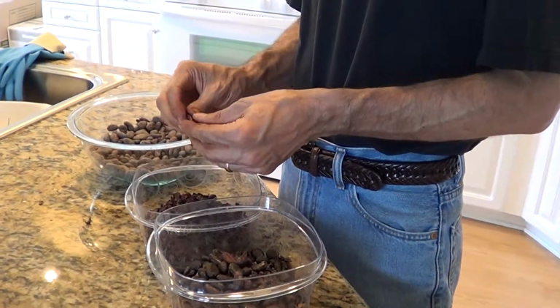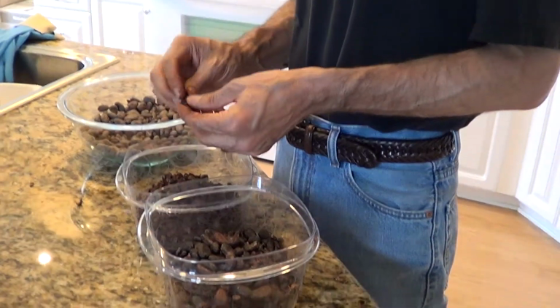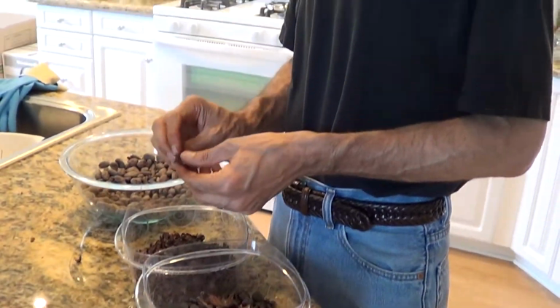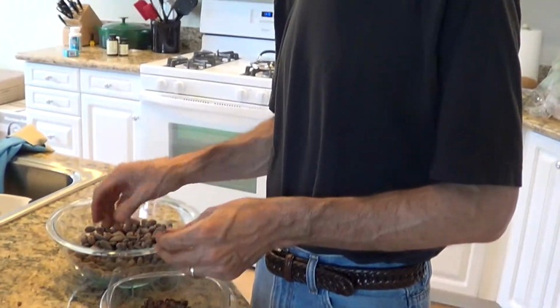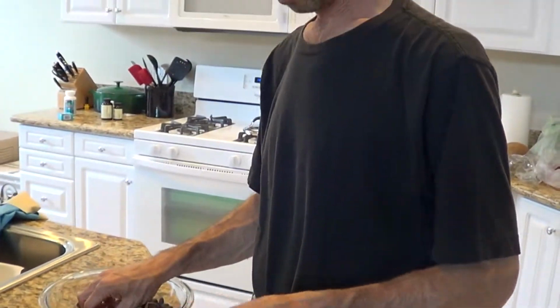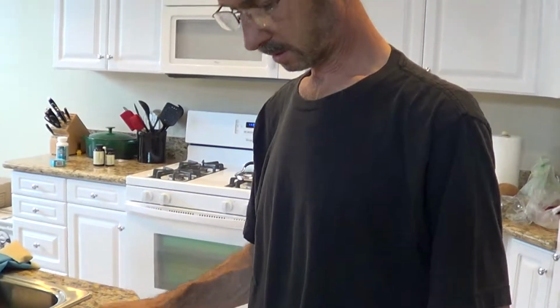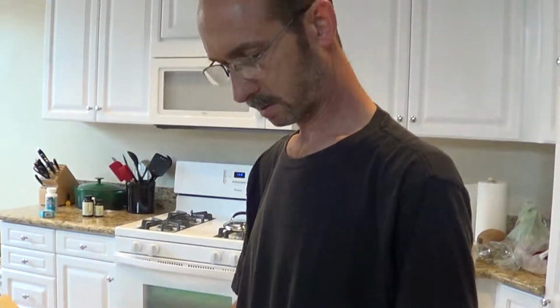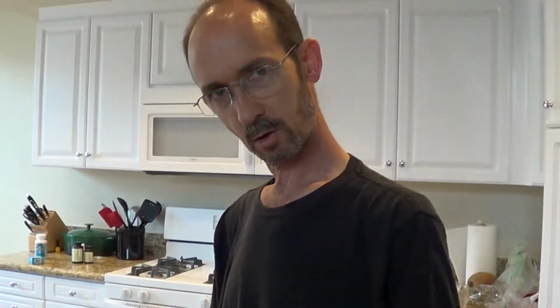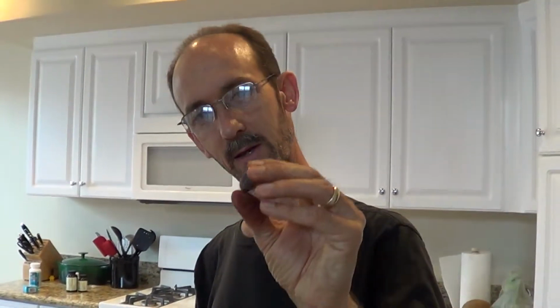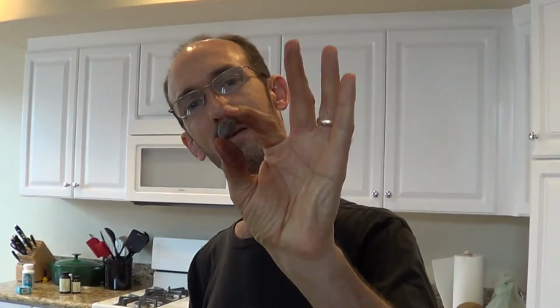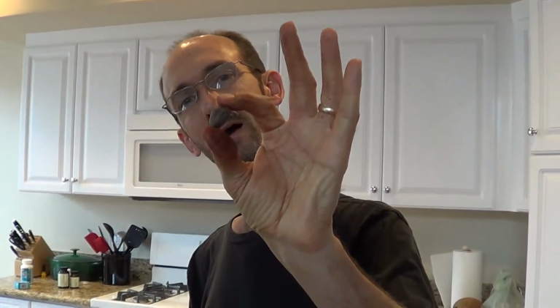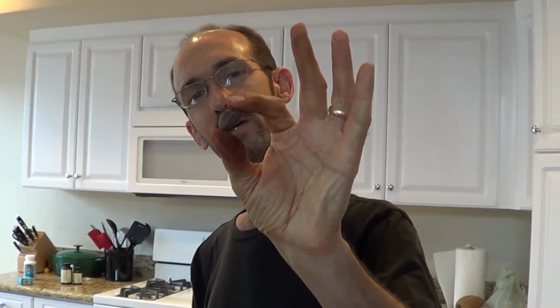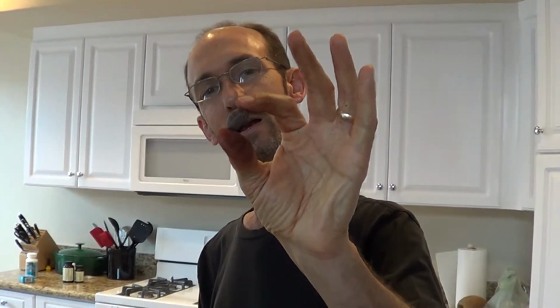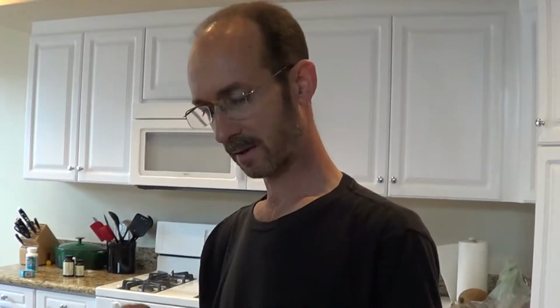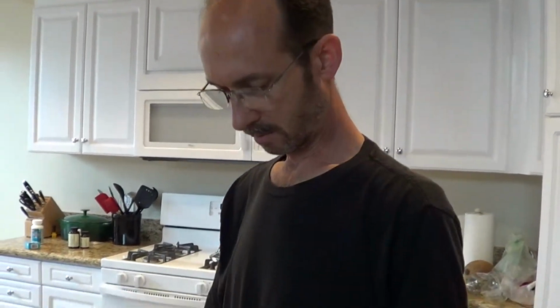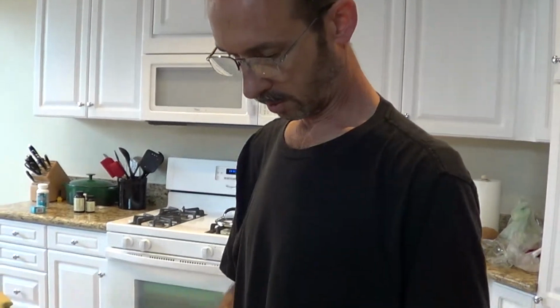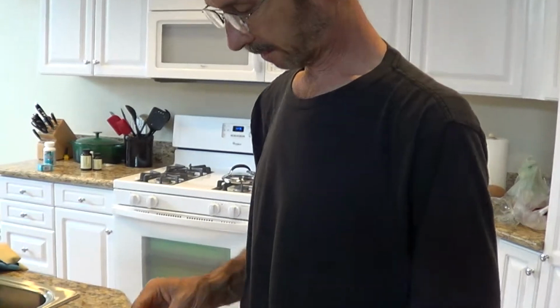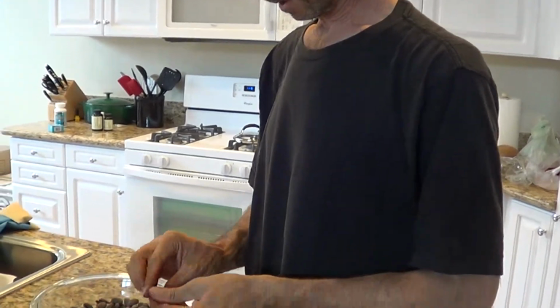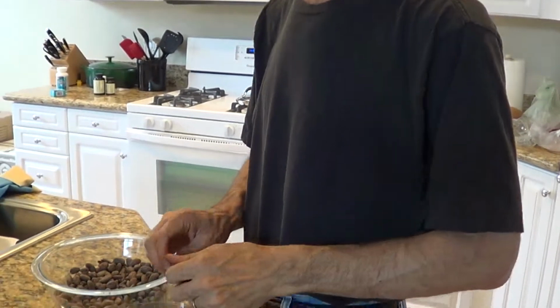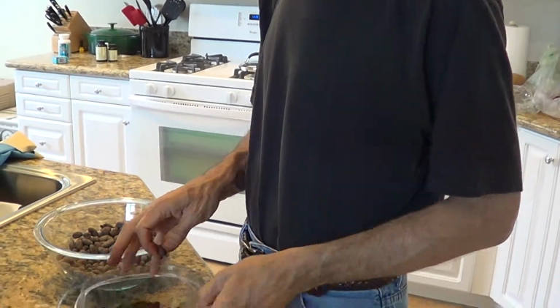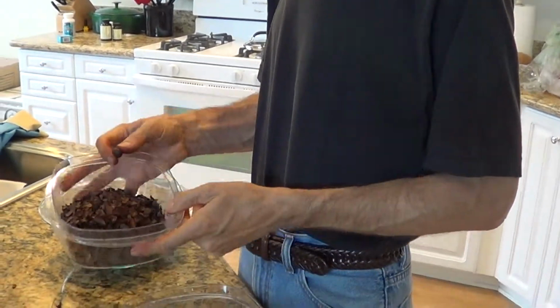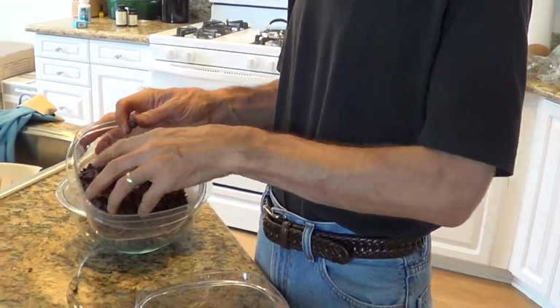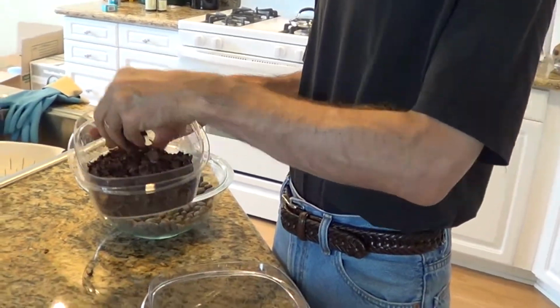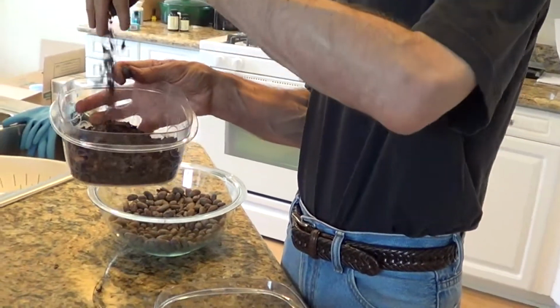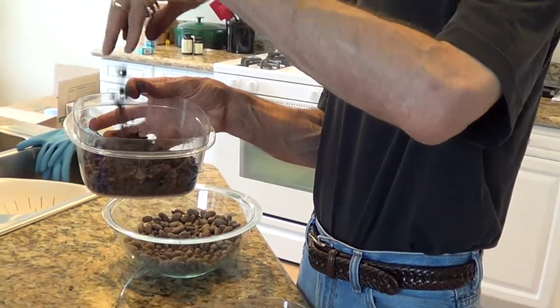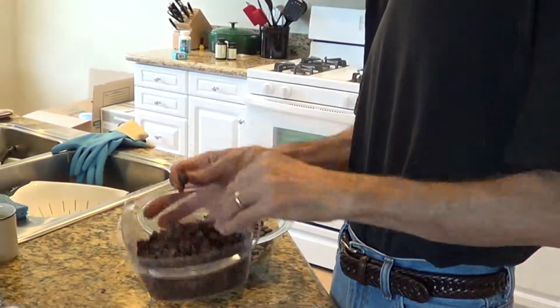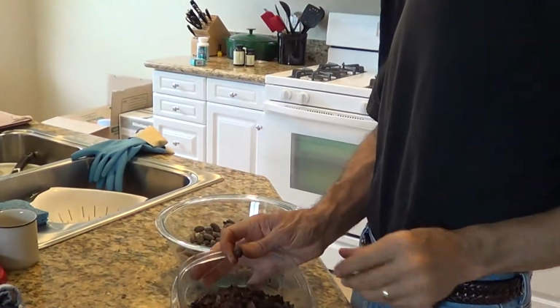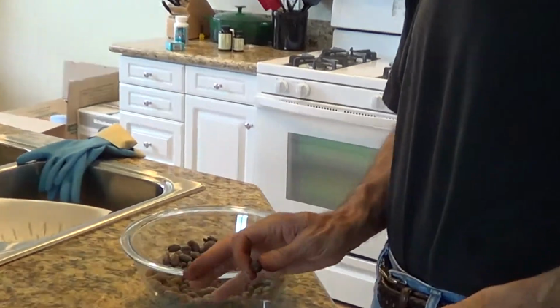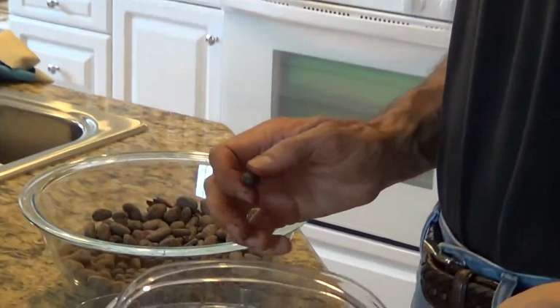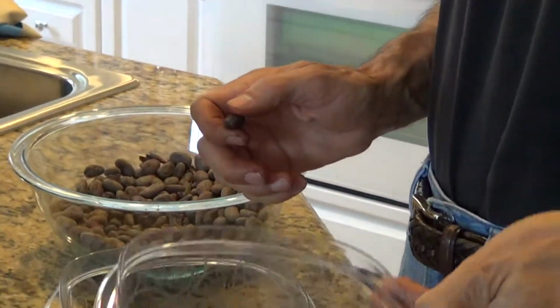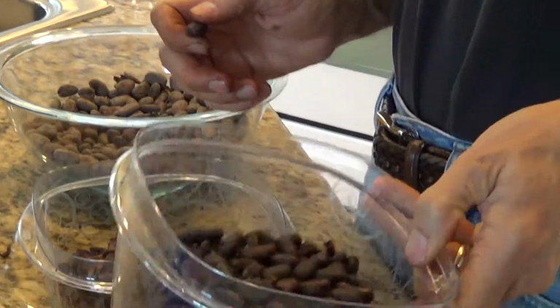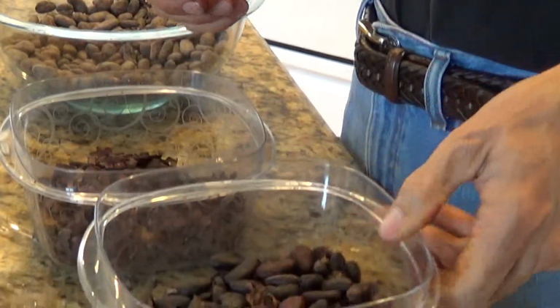So this is a cocoa bean. I don't know if you can see that or not, but what we're doing here is trying to take the little husks off the cocoa beans. You can see those. And that's what the beans look like after the husks.